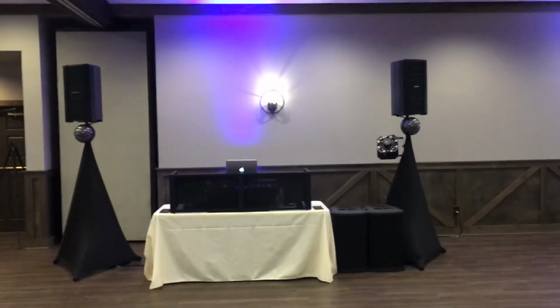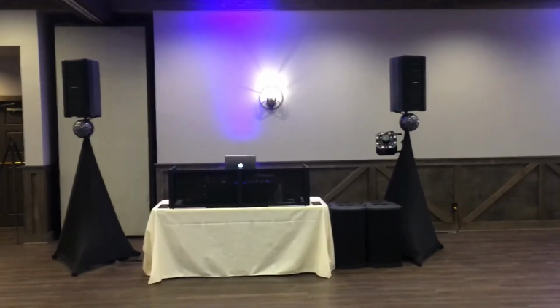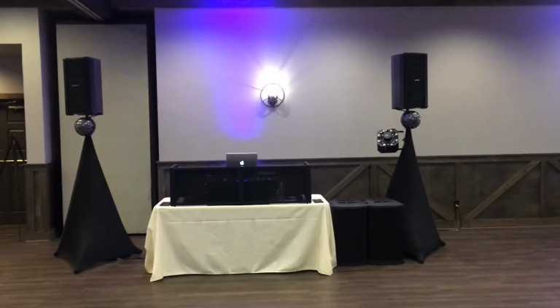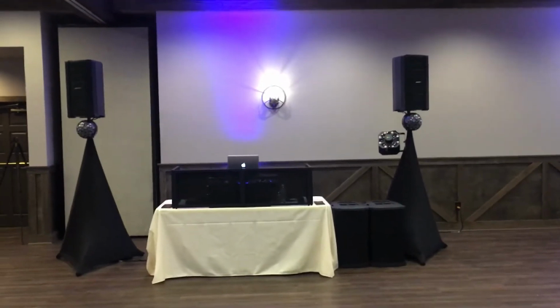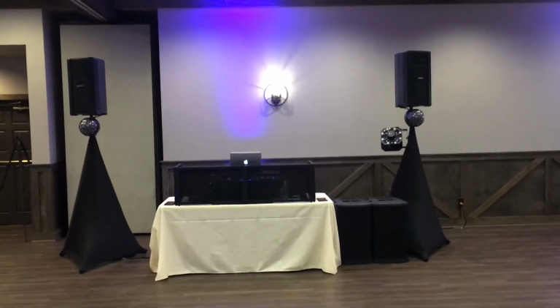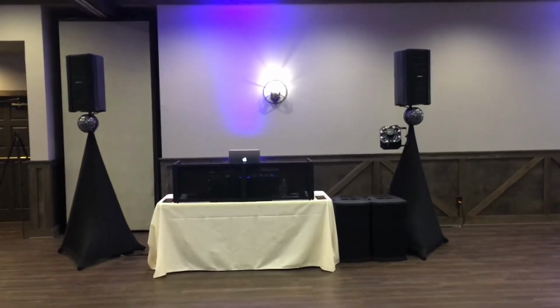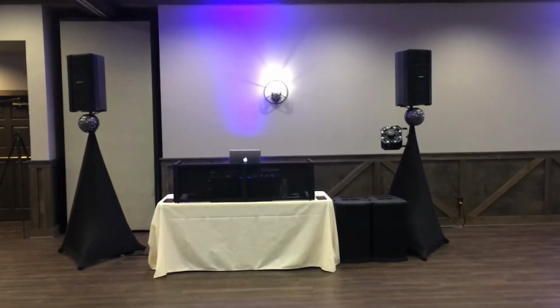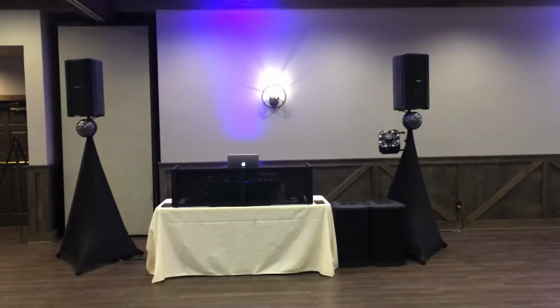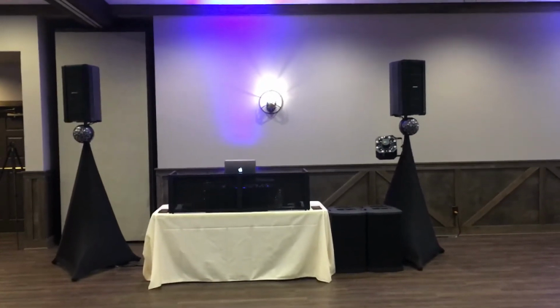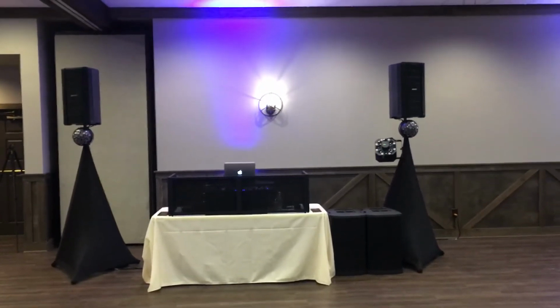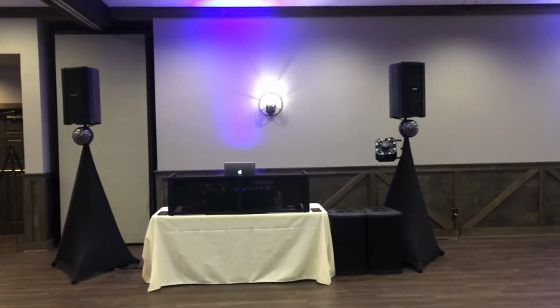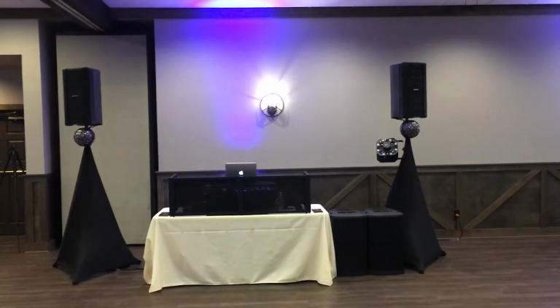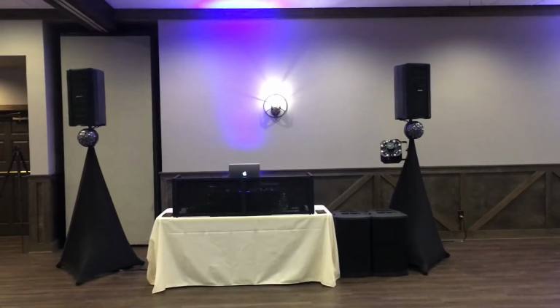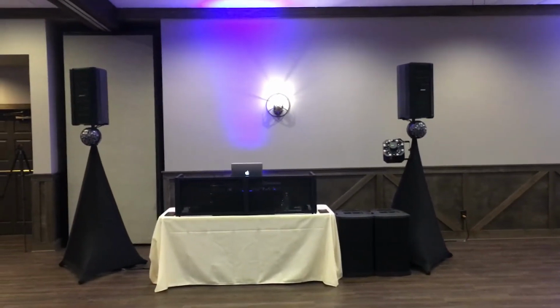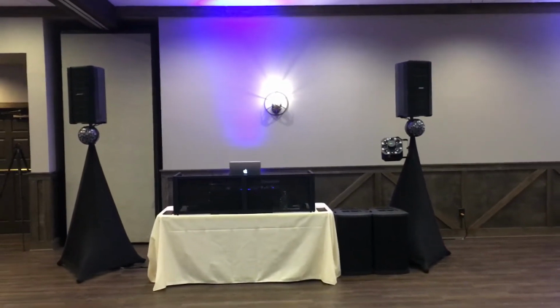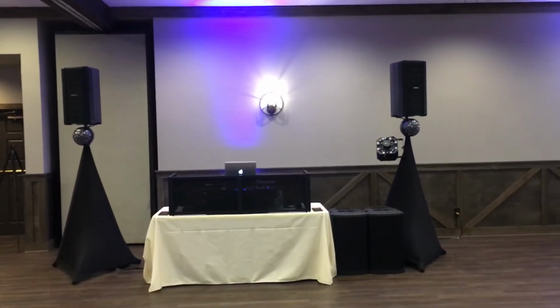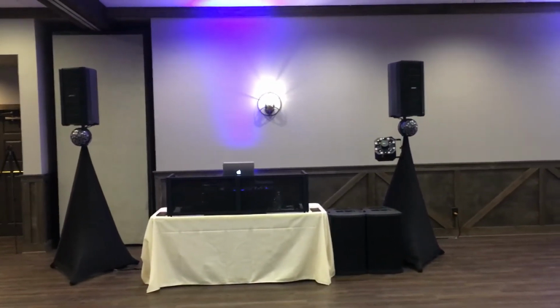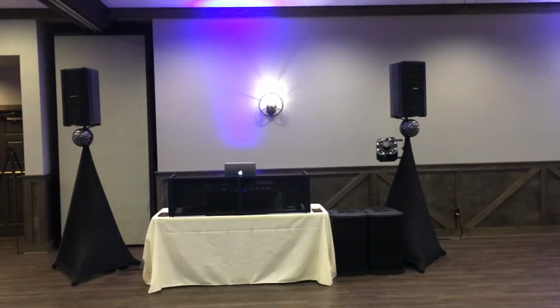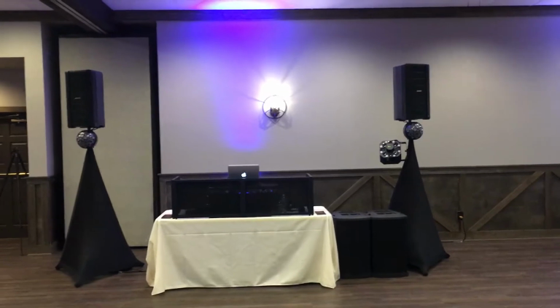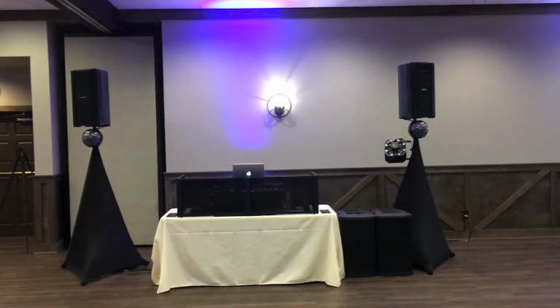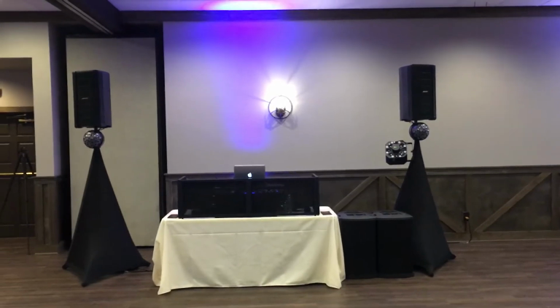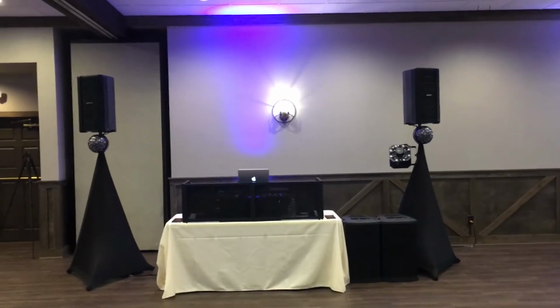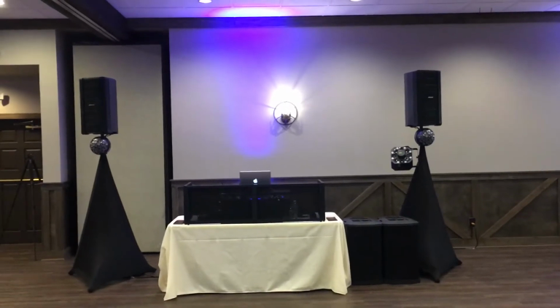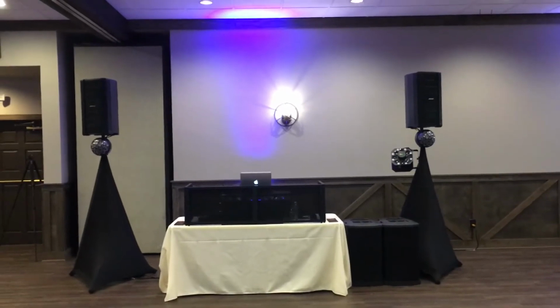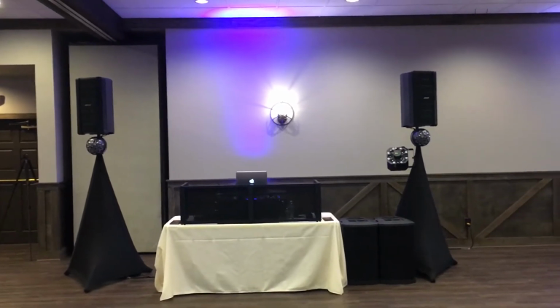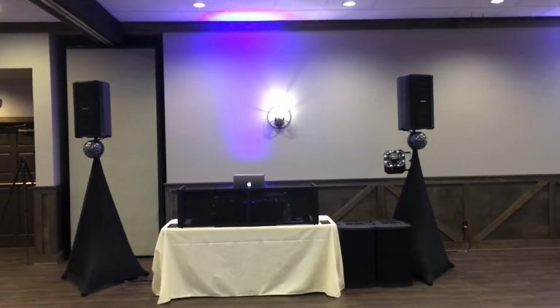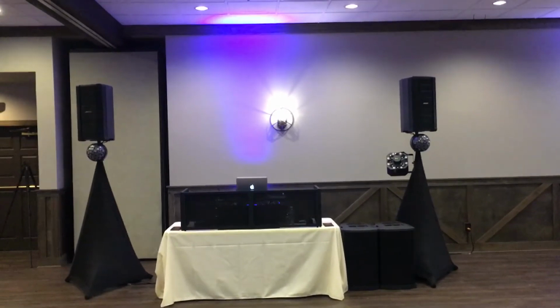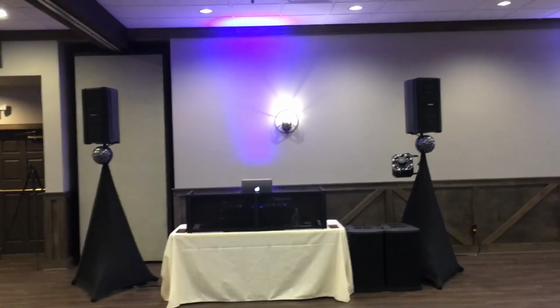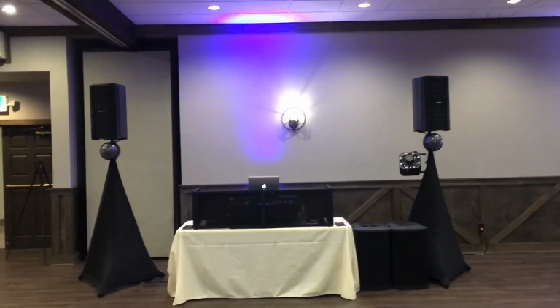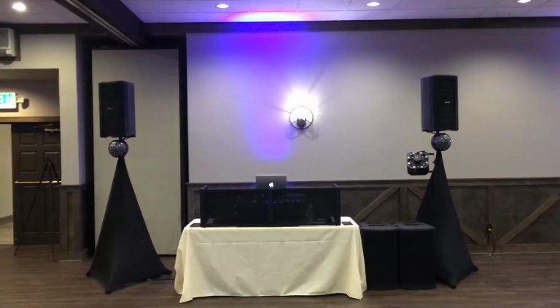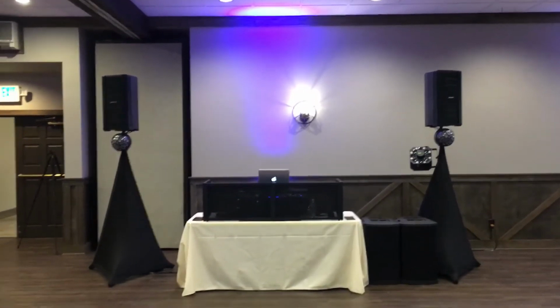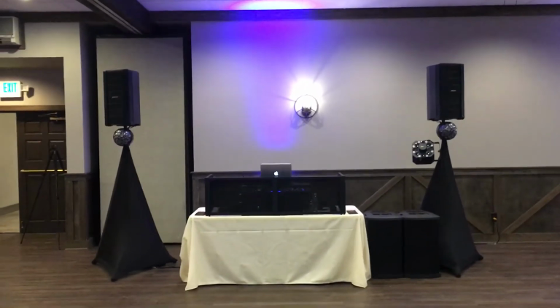Hello YouTube, Chris here, doing a wedding at the Market in Valparaiso, Indiana. It's December 30th, 2017. Happy New Year.